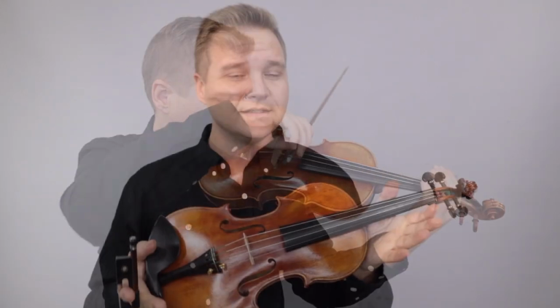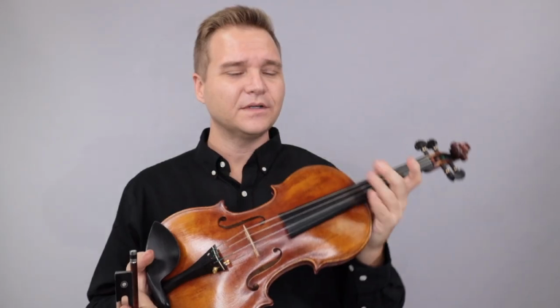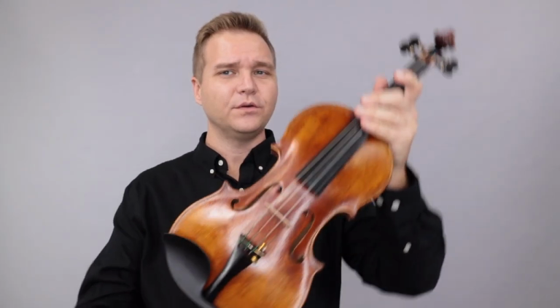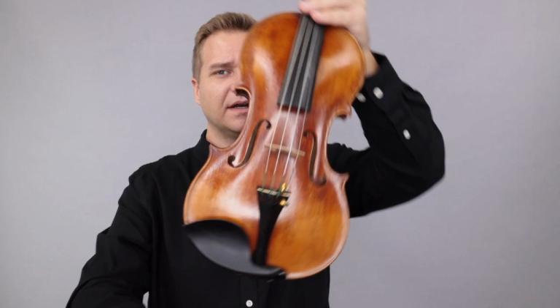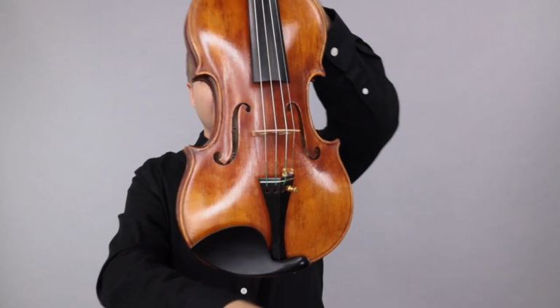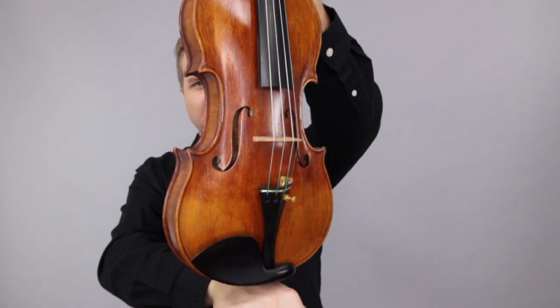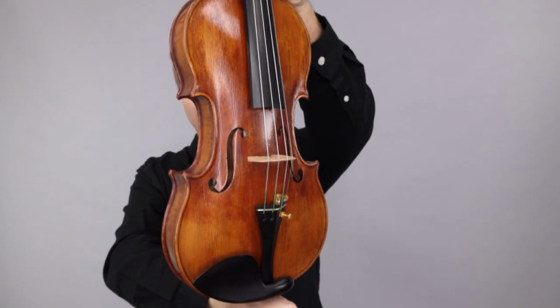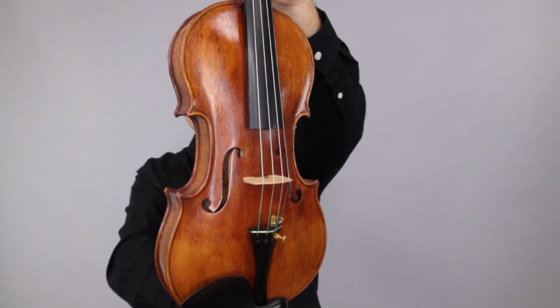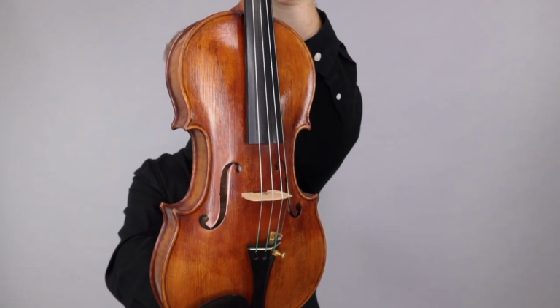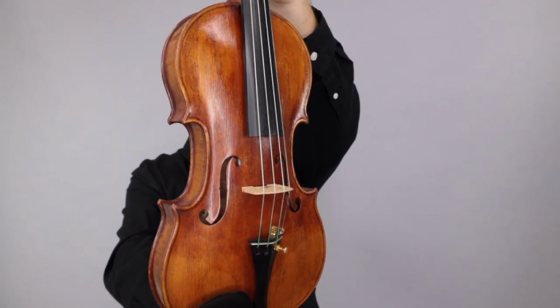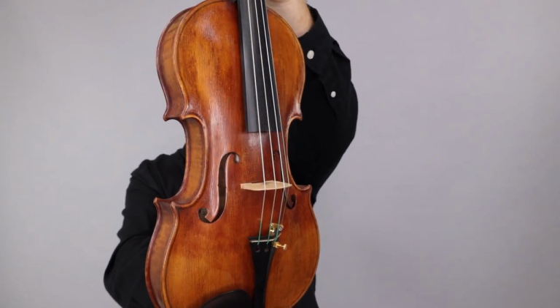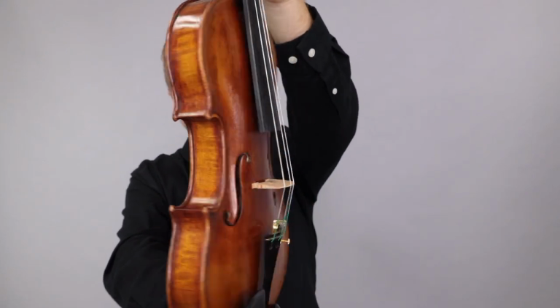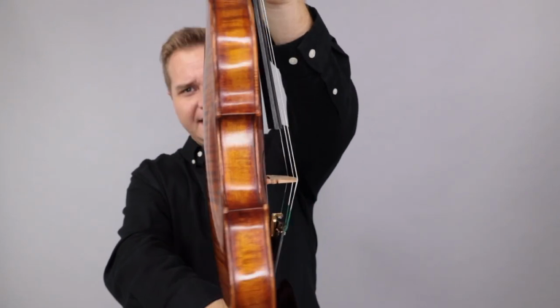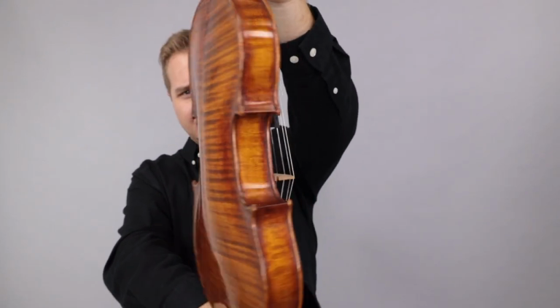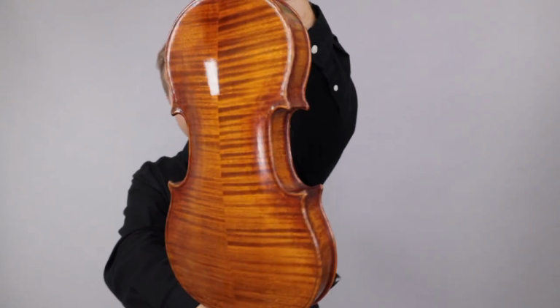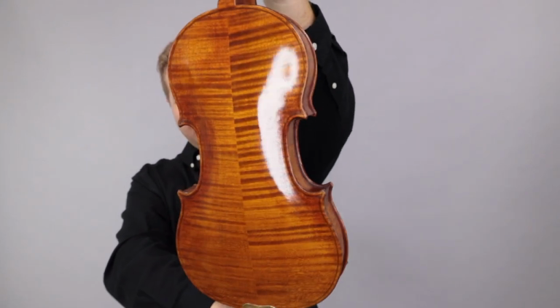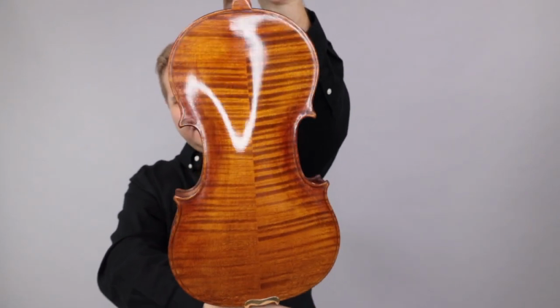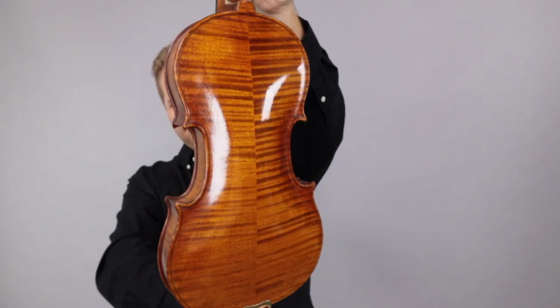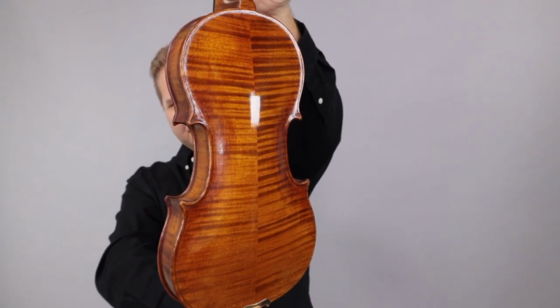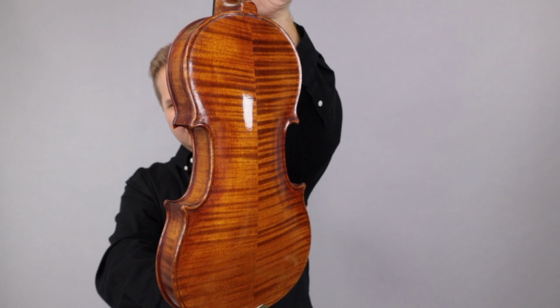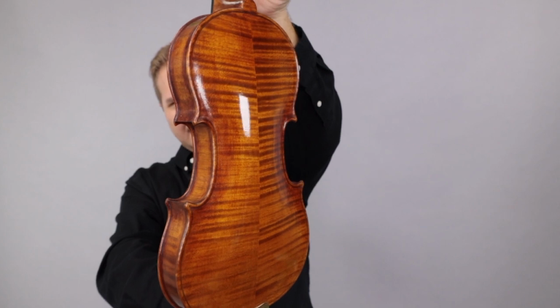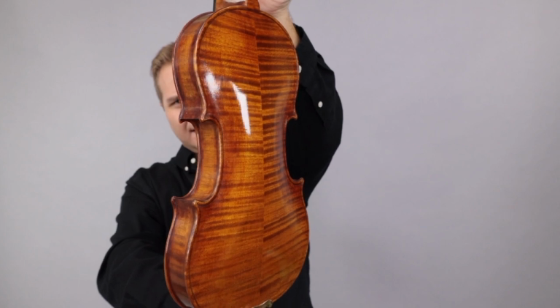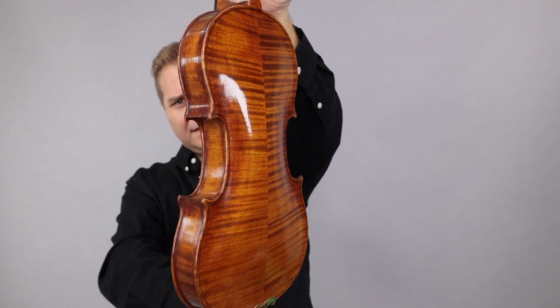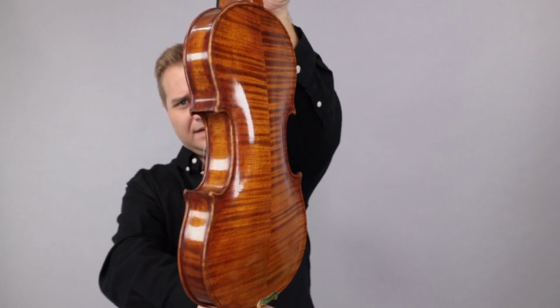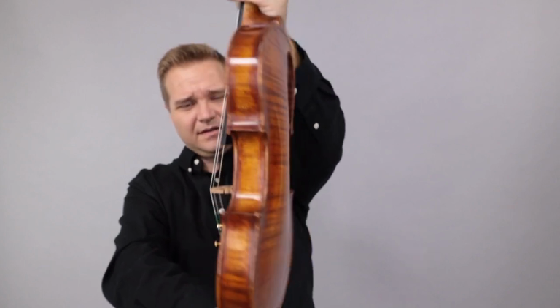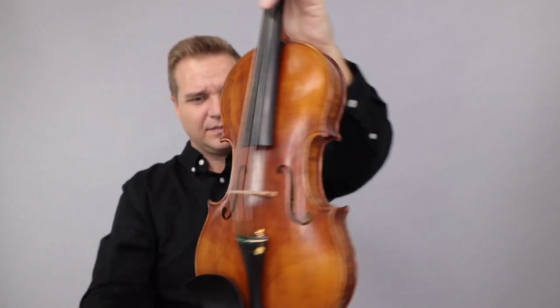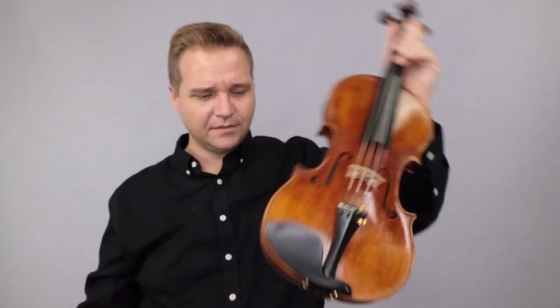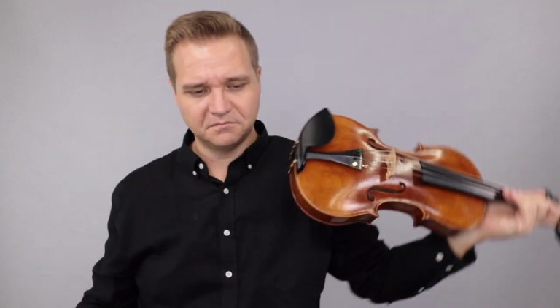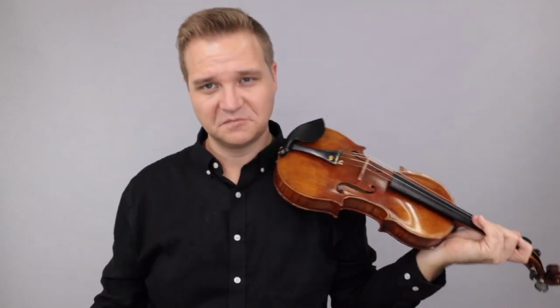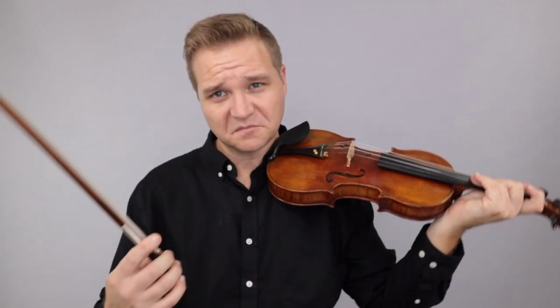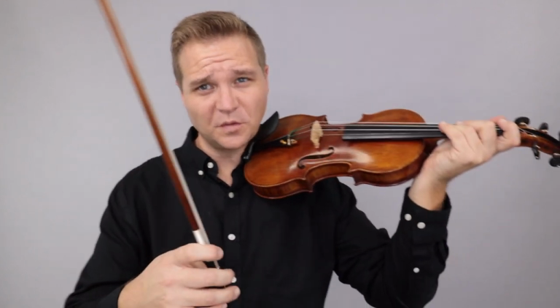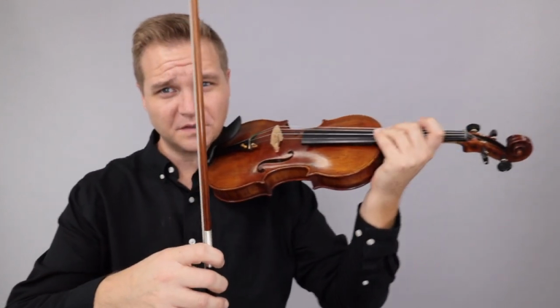This is one of the newer violins we have done. This is the Aaron Orfei violin. It's an Italian violin maker — could be interesting.